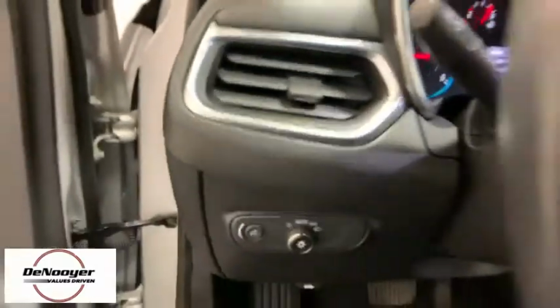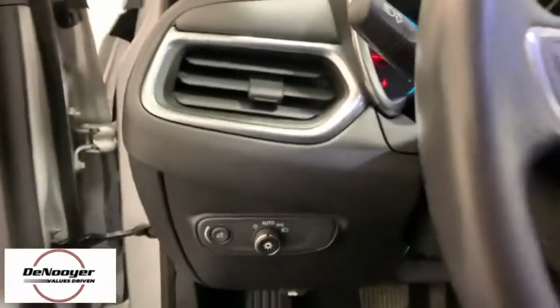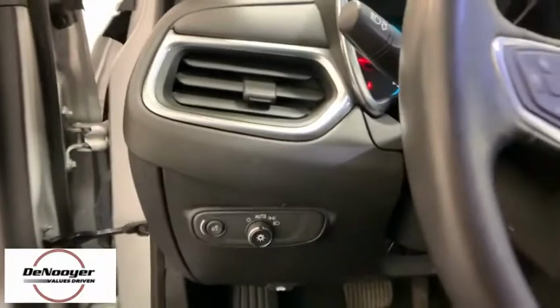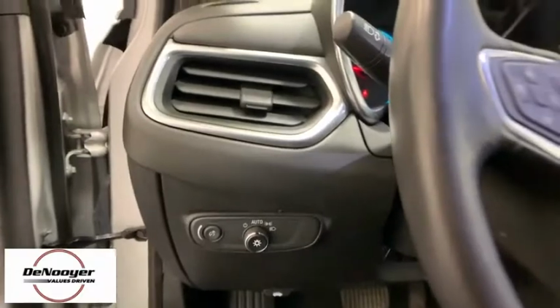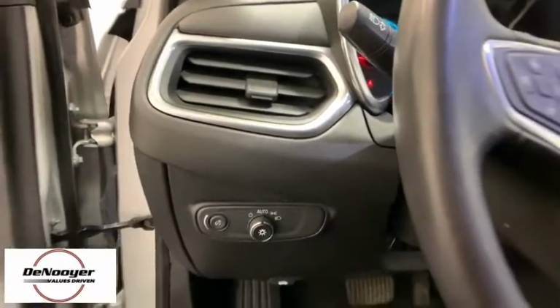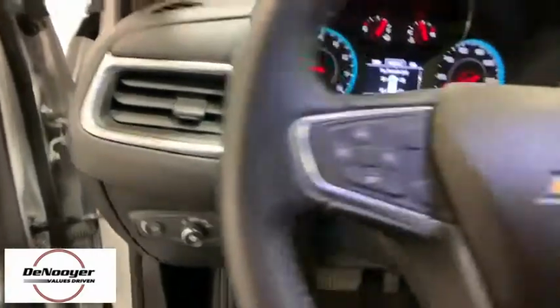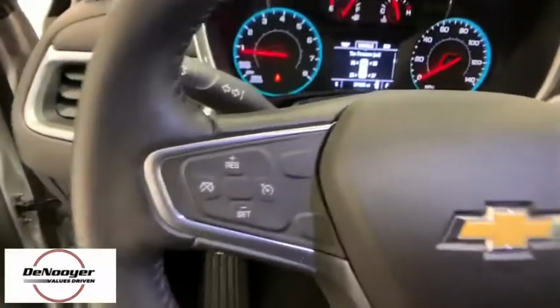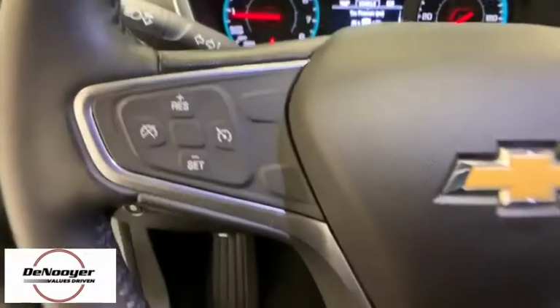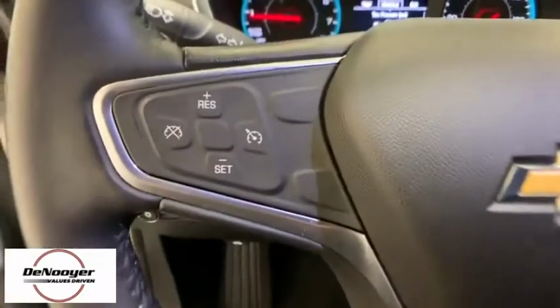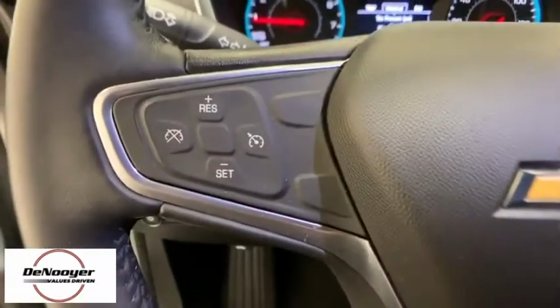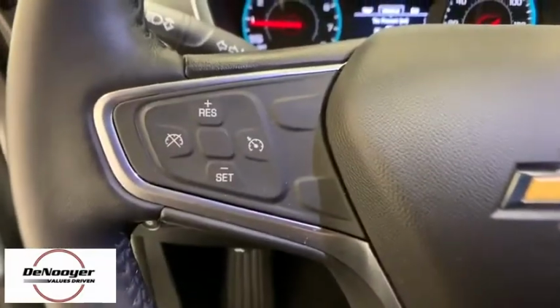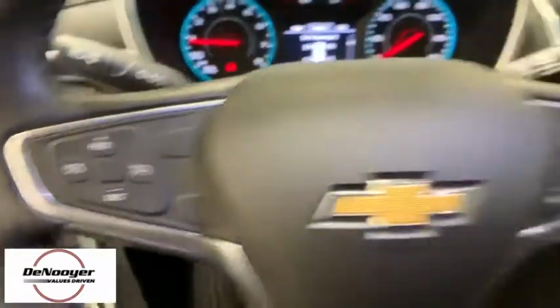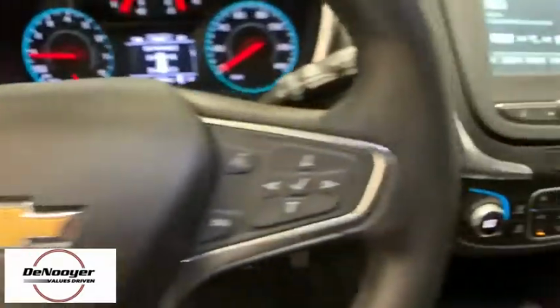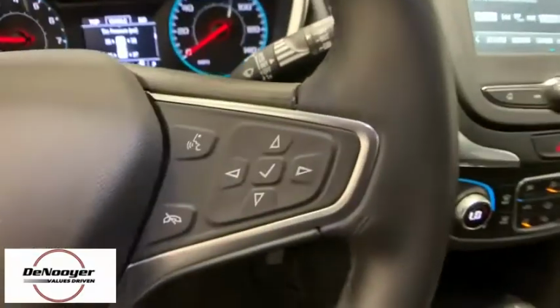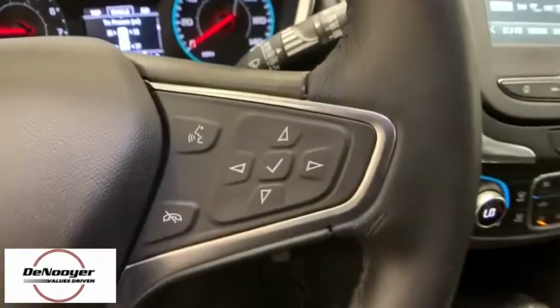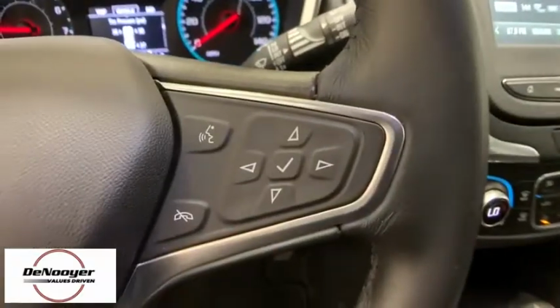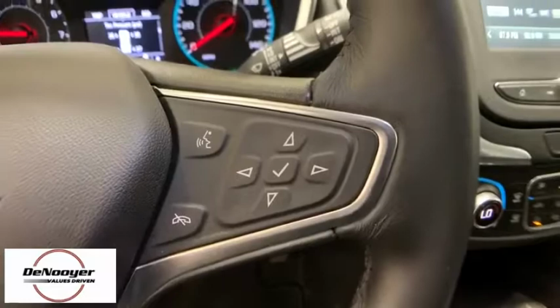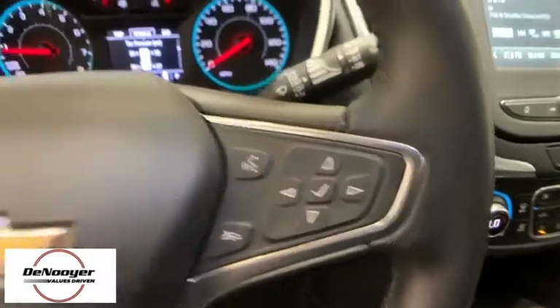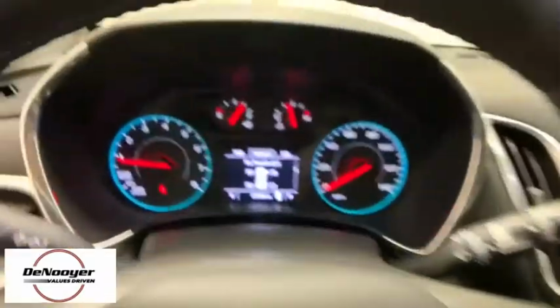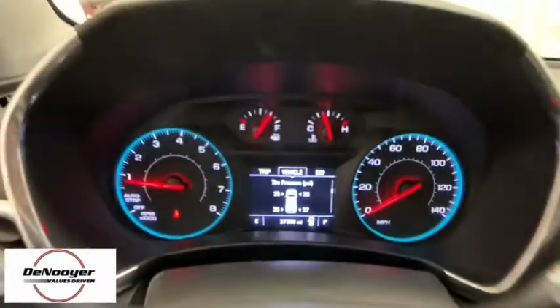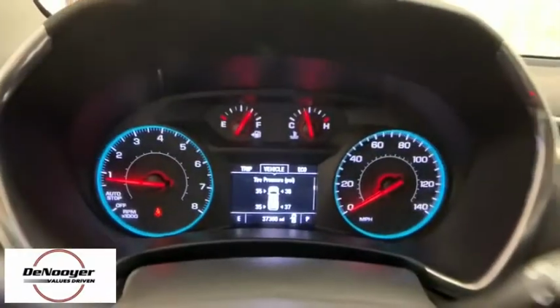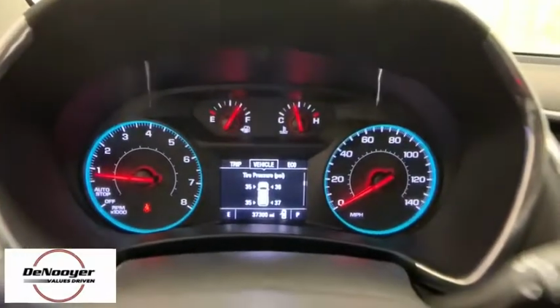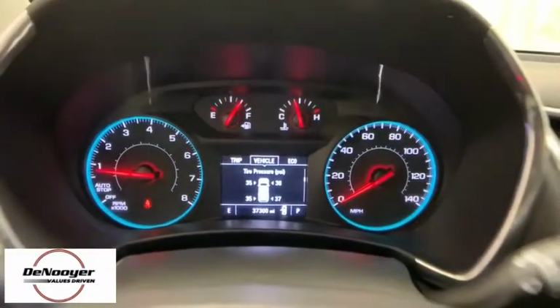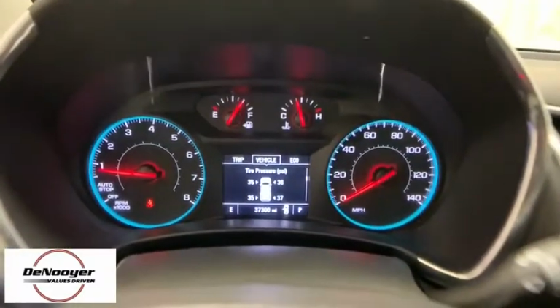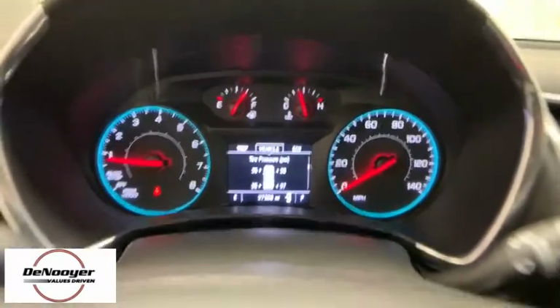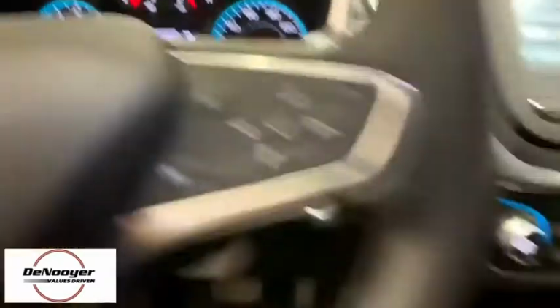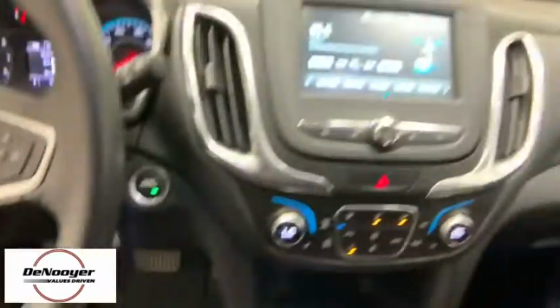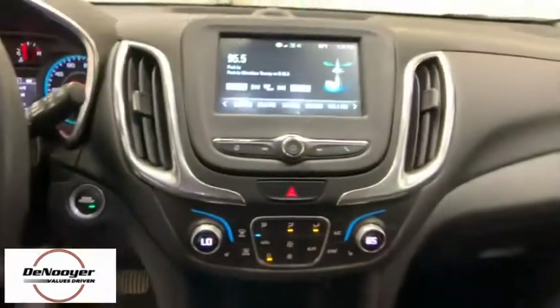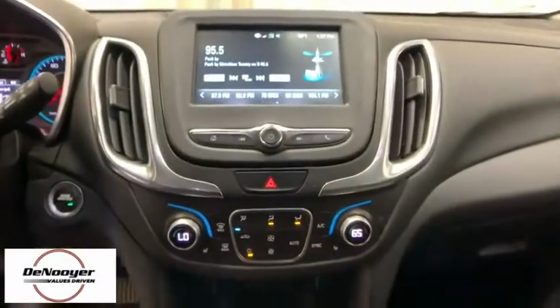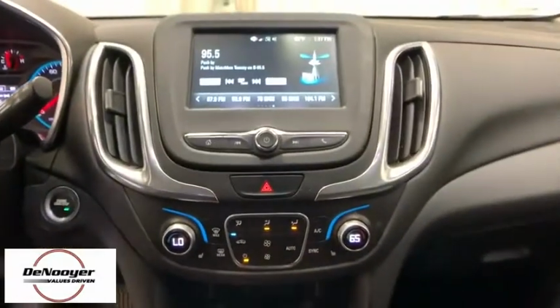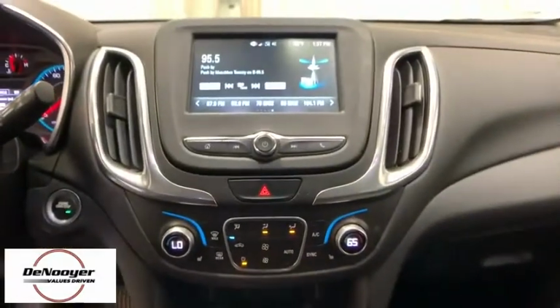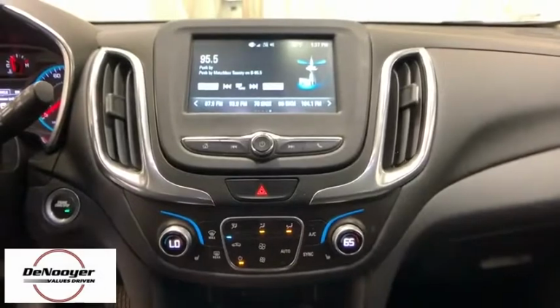Trip computer, overhead console, remote keyless entry, tachometer, Sirius satellite radio, panic alarm, brake assist, power driver's seat, rear window wiper, driver vanity mirror.